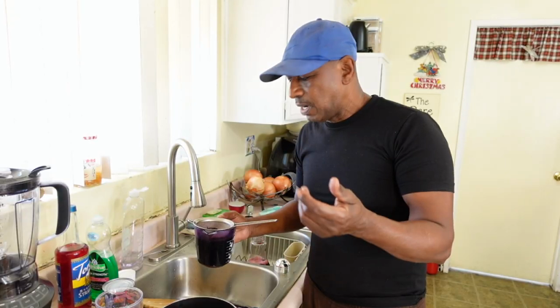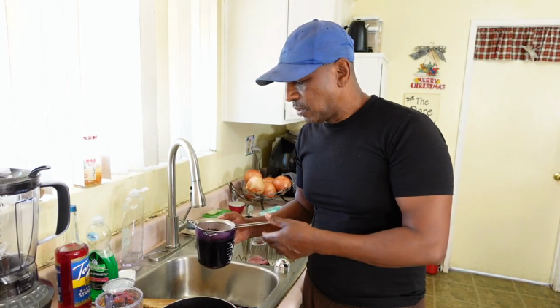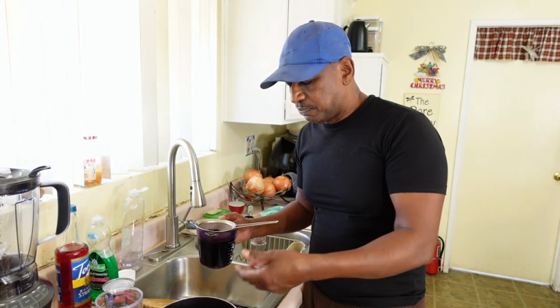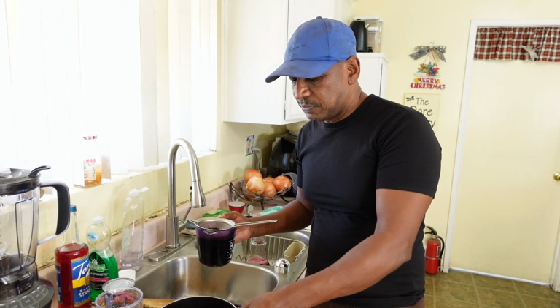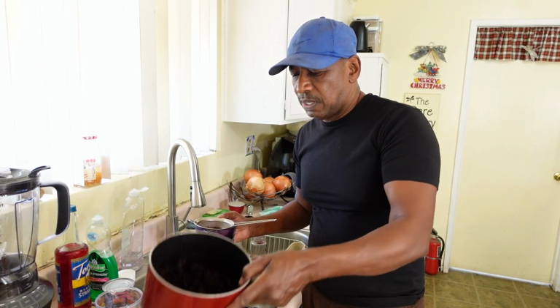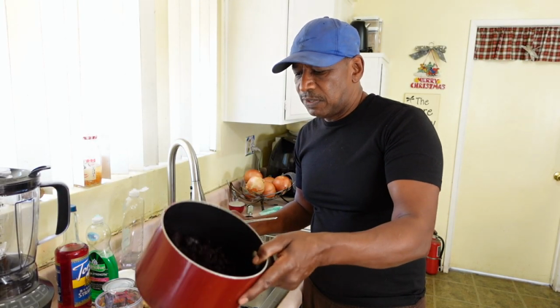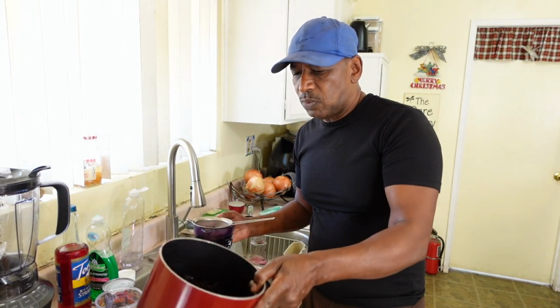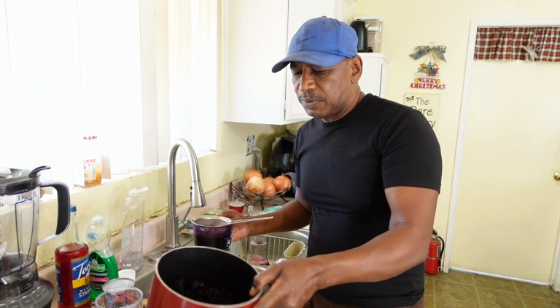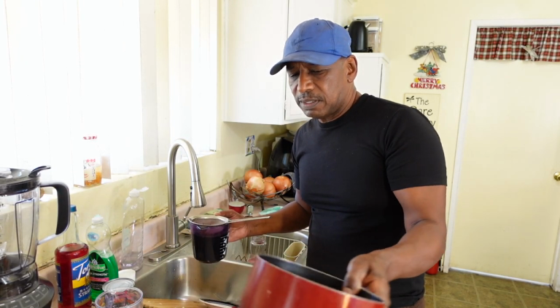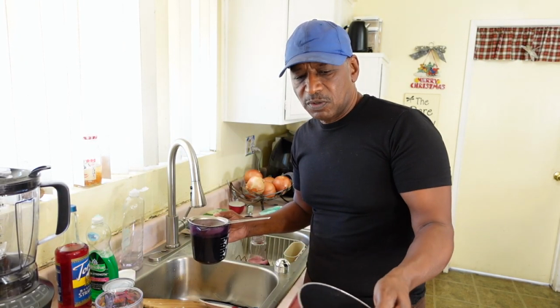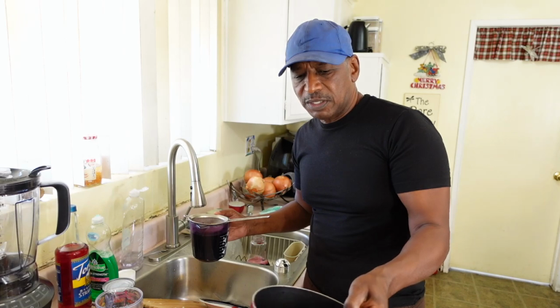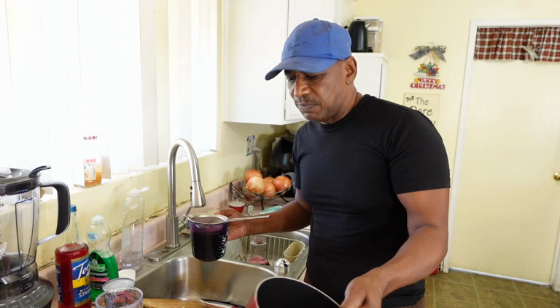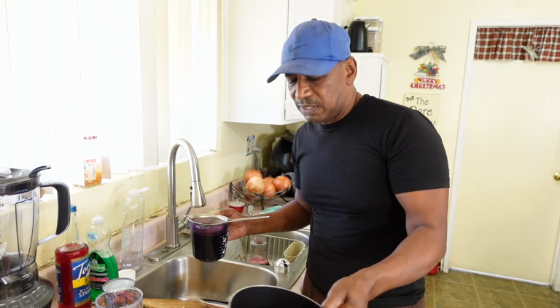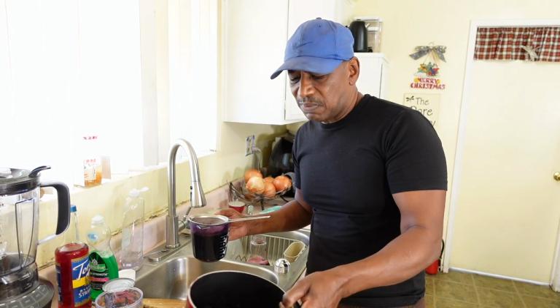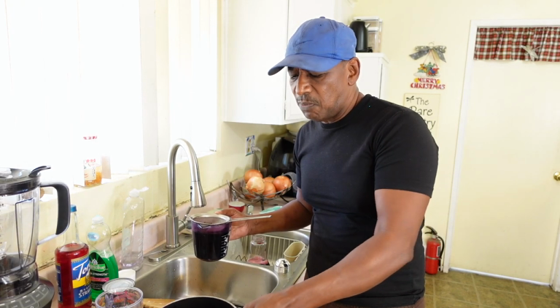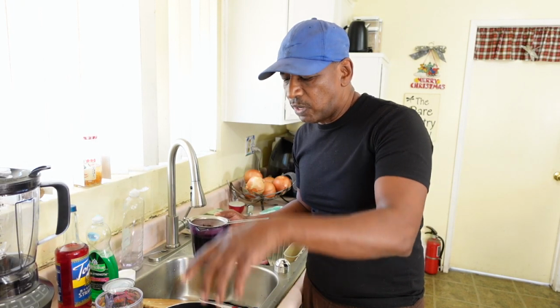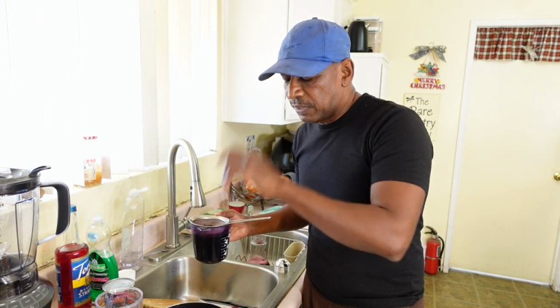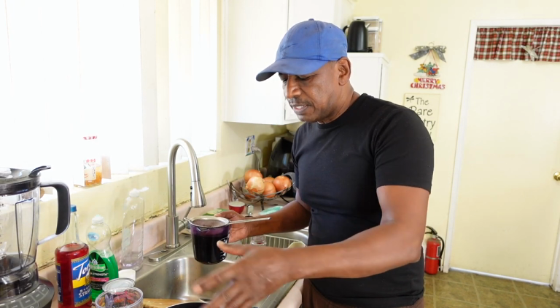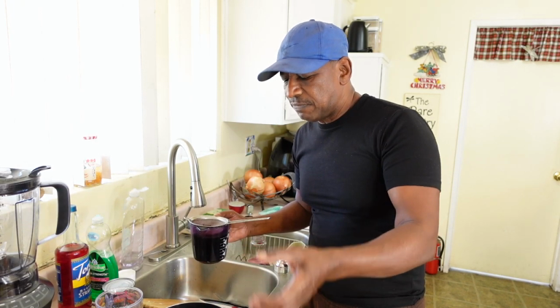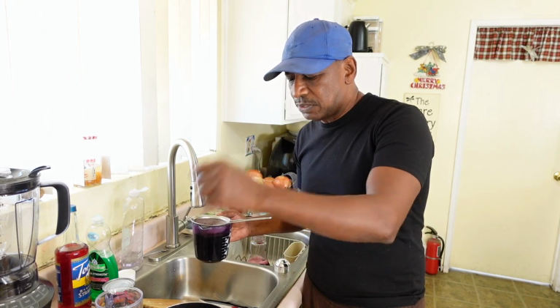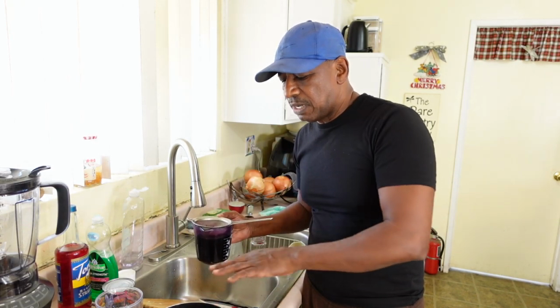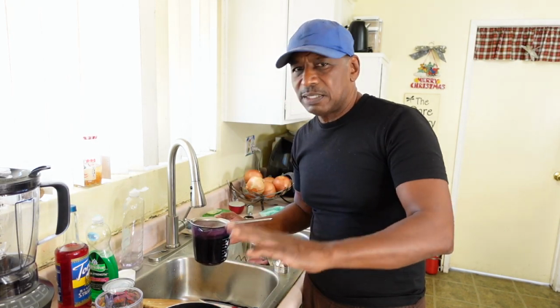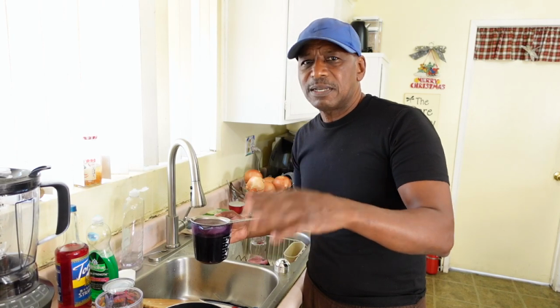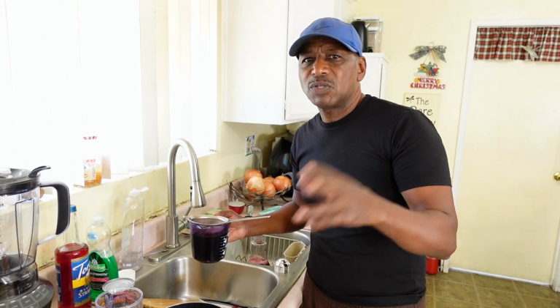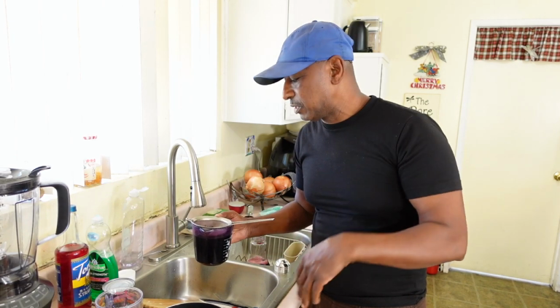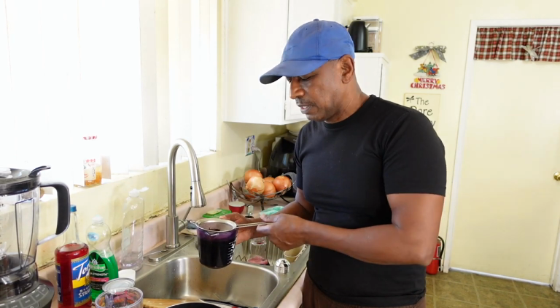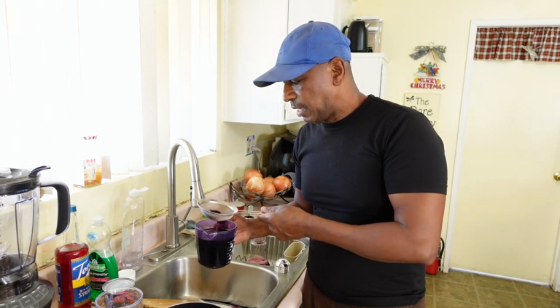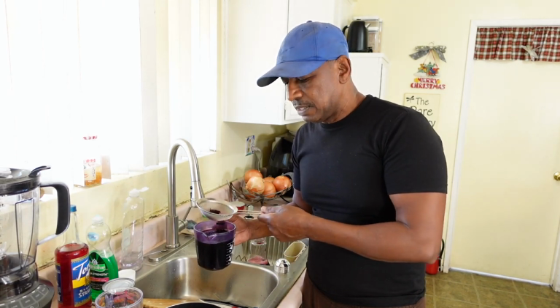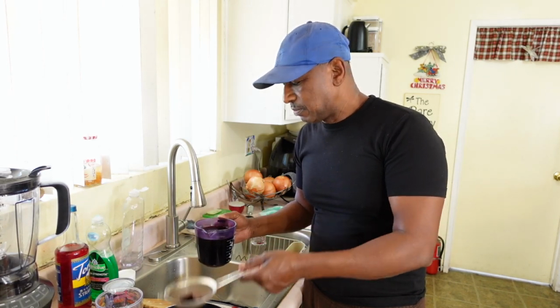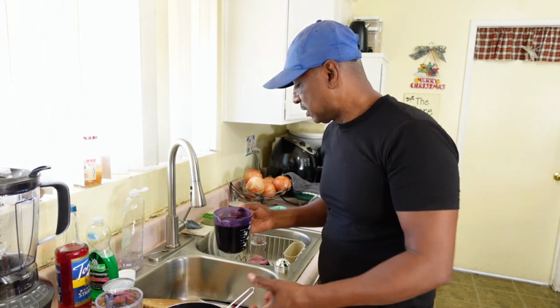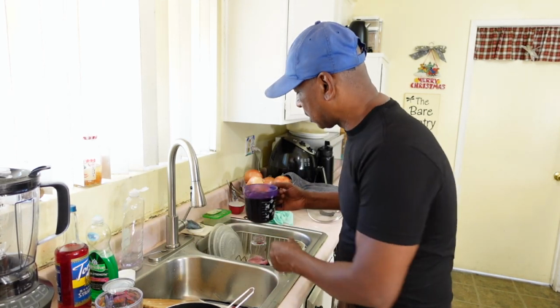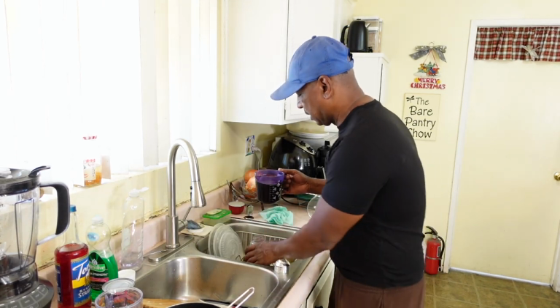What I do is fill this up with water, put it on the stove, let it steep, just almost boil, then I take it off and put some cereal in it. Let it sit there for about two hours and this is my finished product right here.